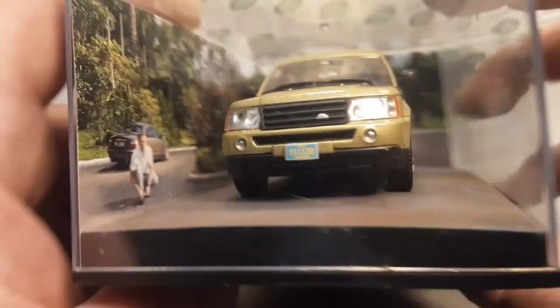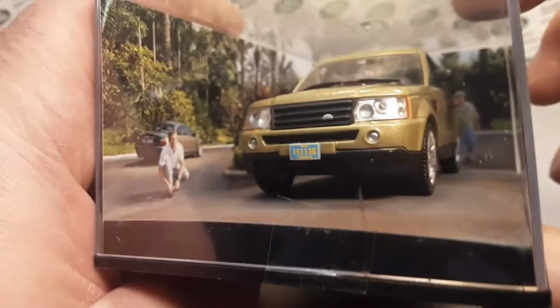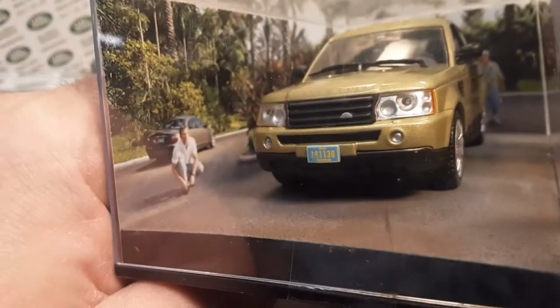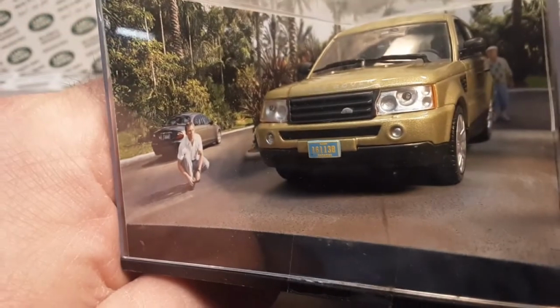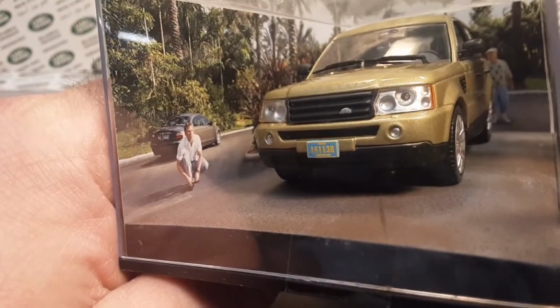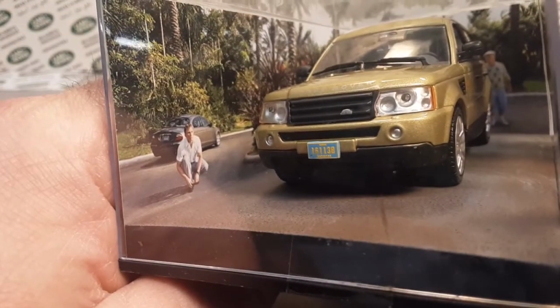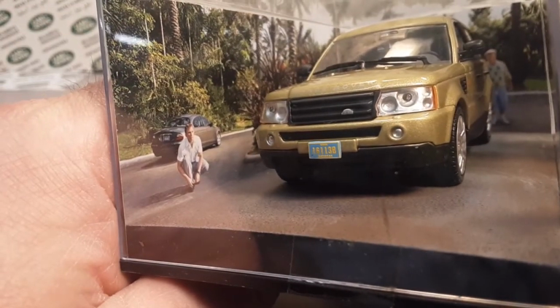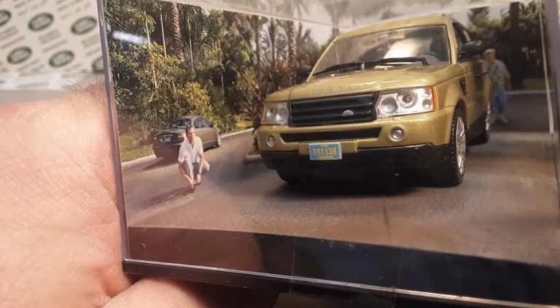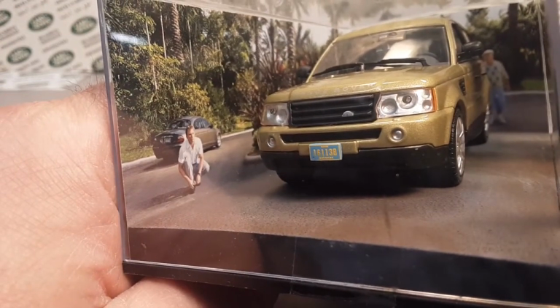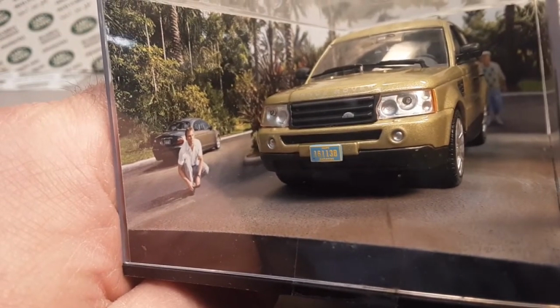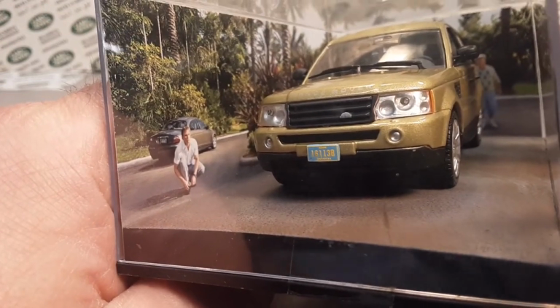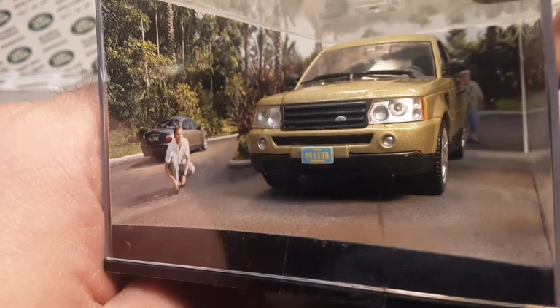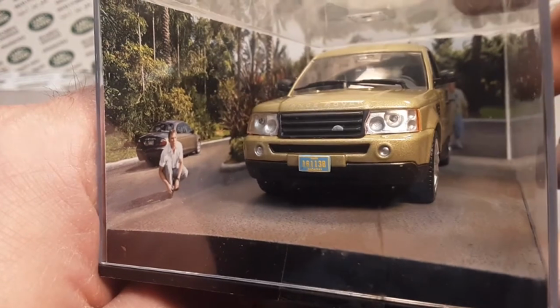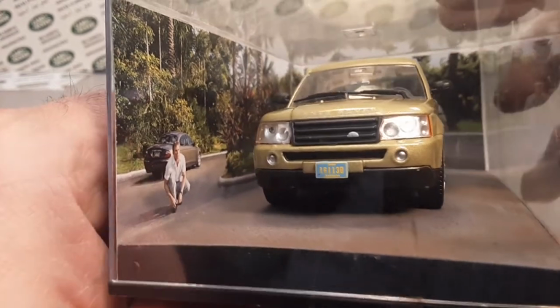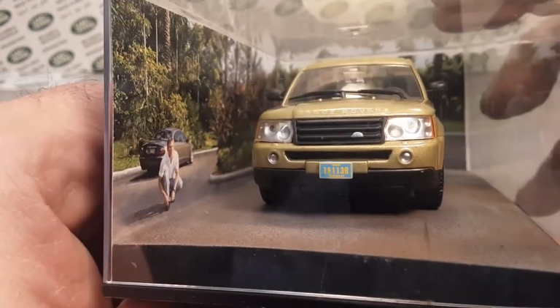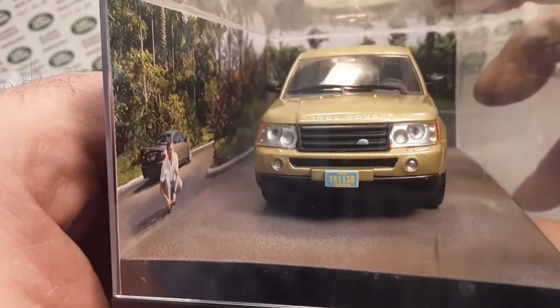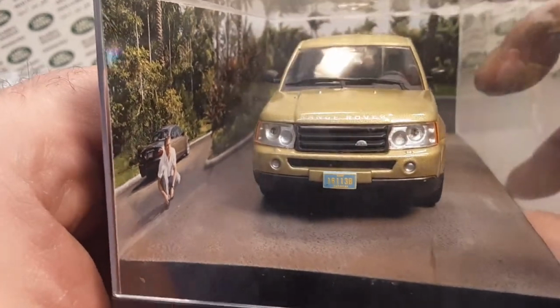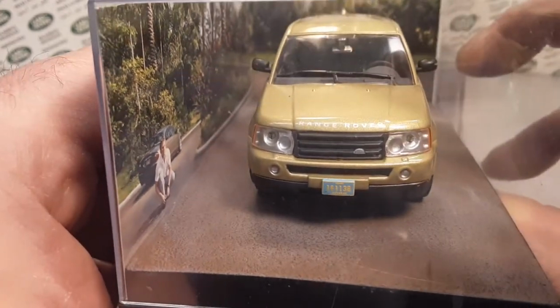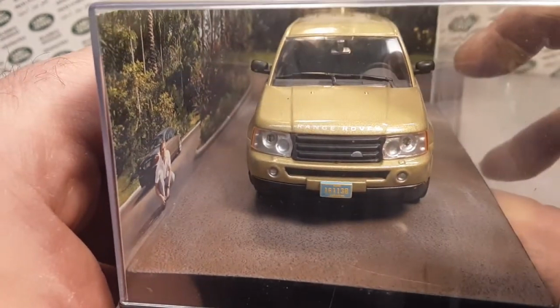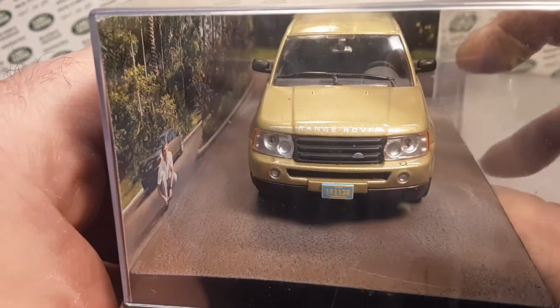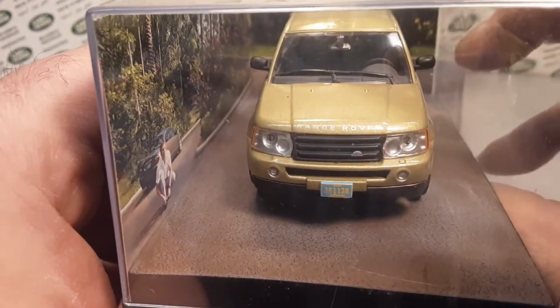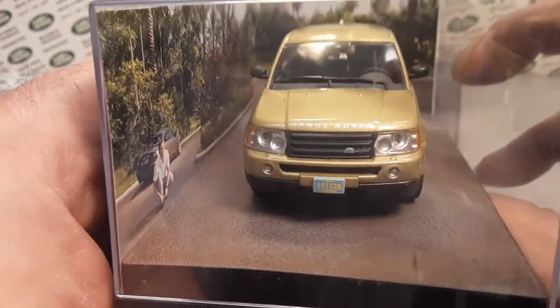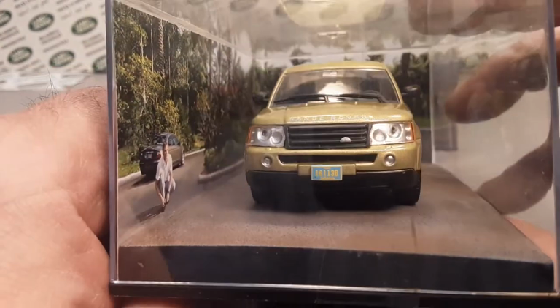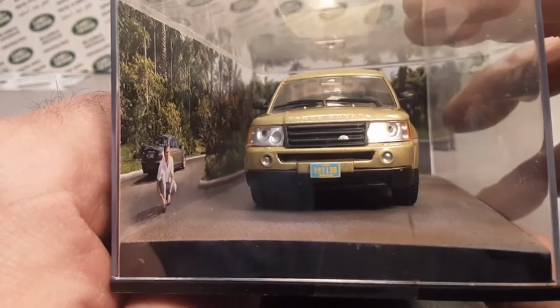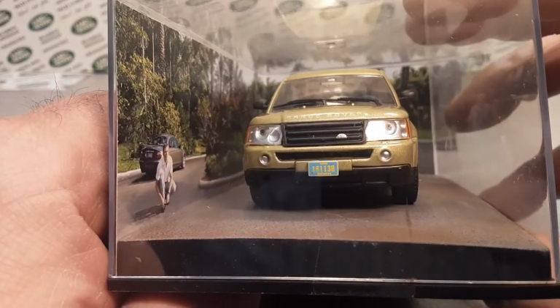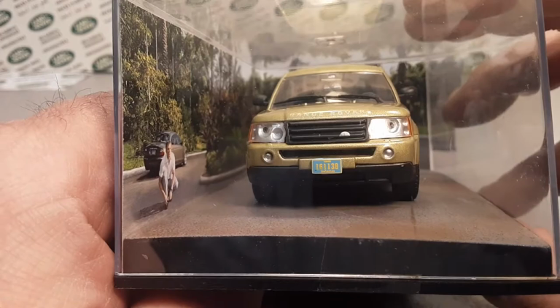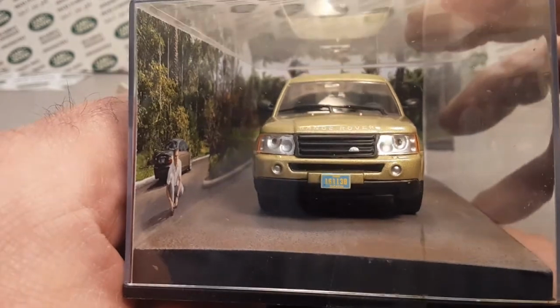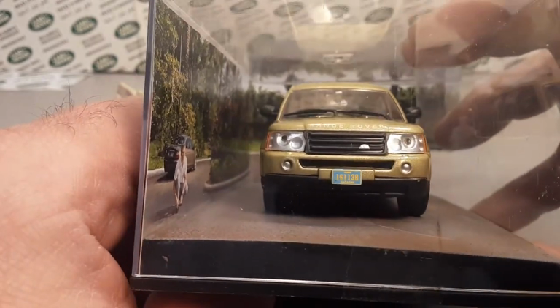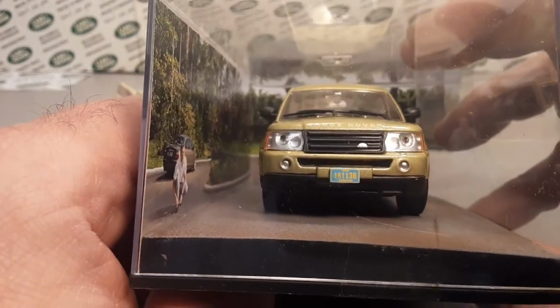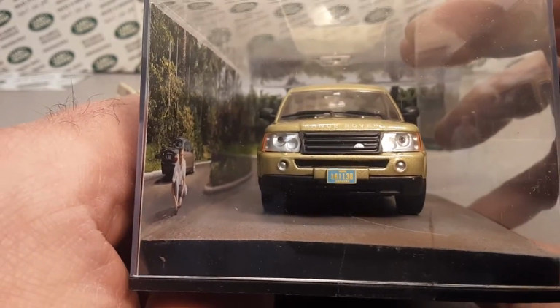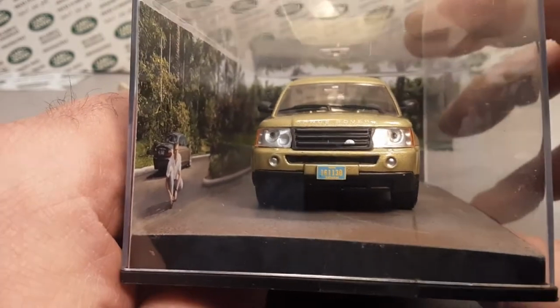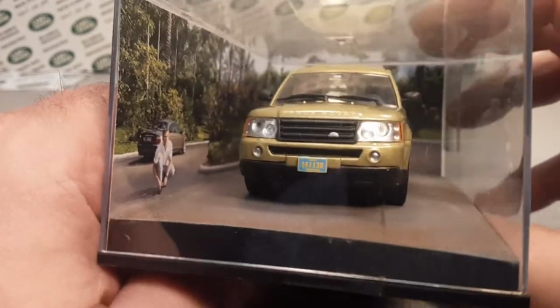Oh, he's in the background tying his shoe — or is he picking up a dime so he can take it into the casino? Ha! Anyway, there we go. There it is. This is what I've got for my James Bond collection.